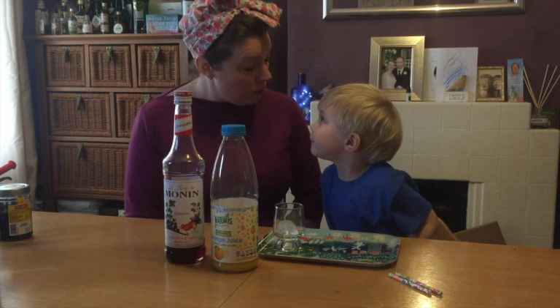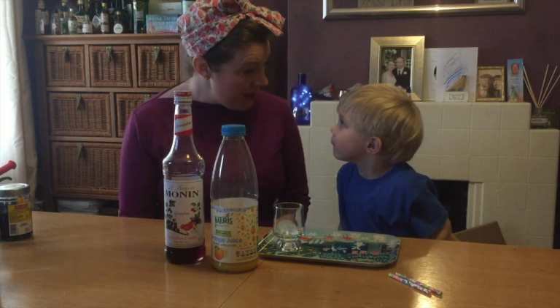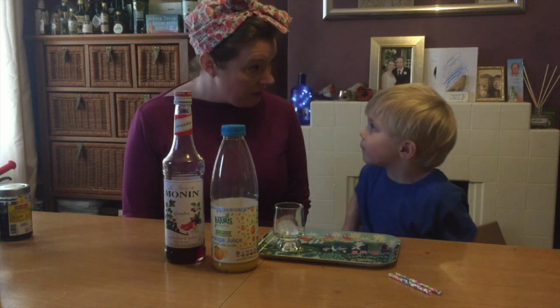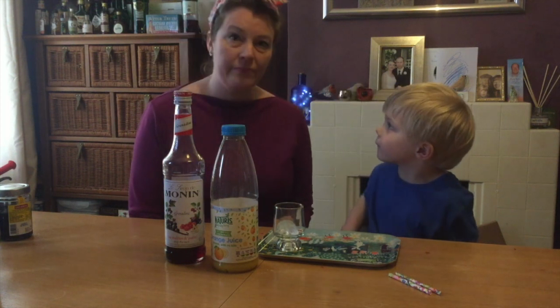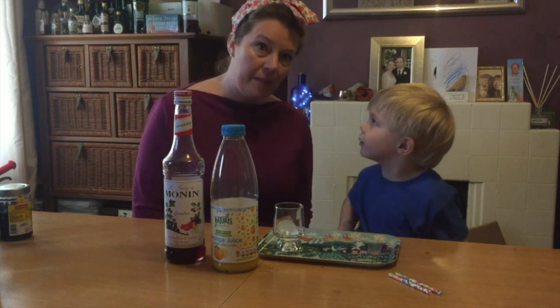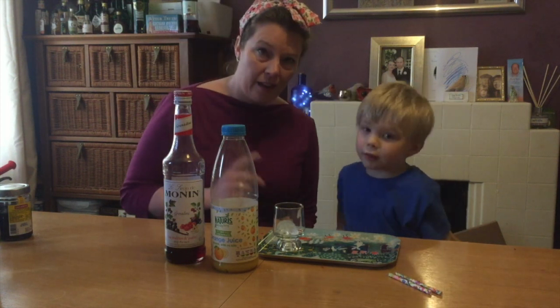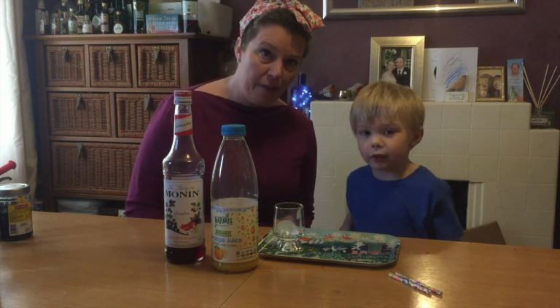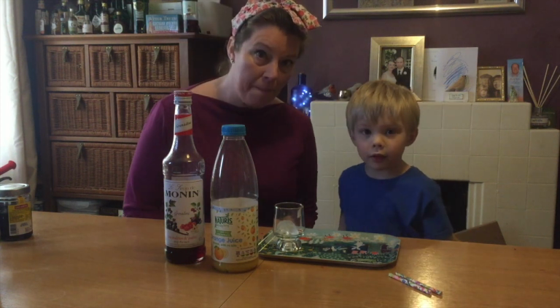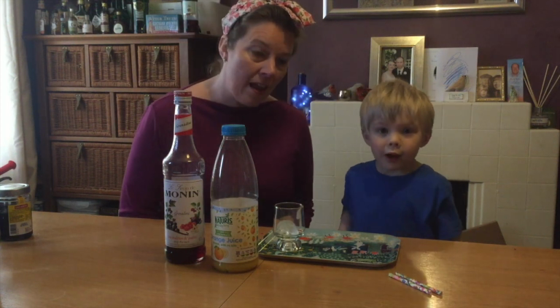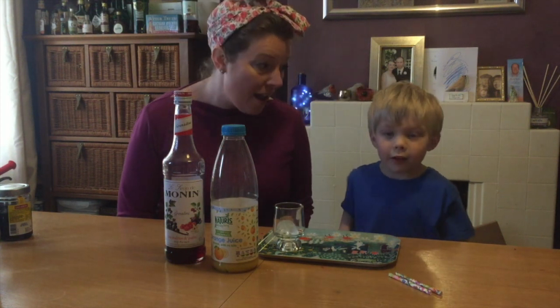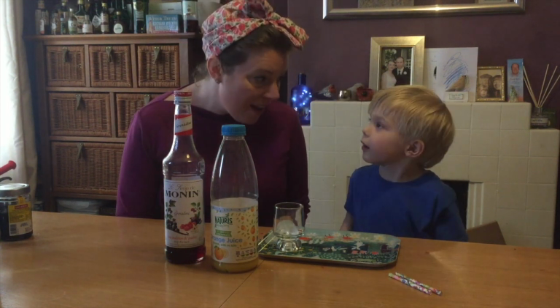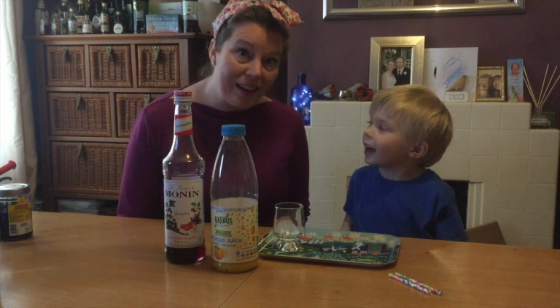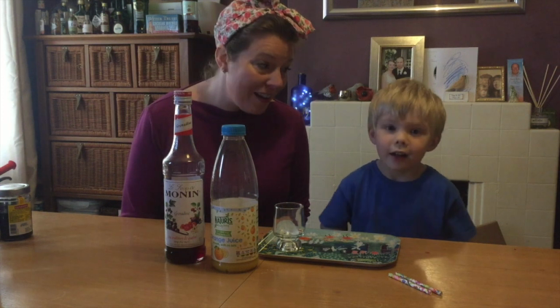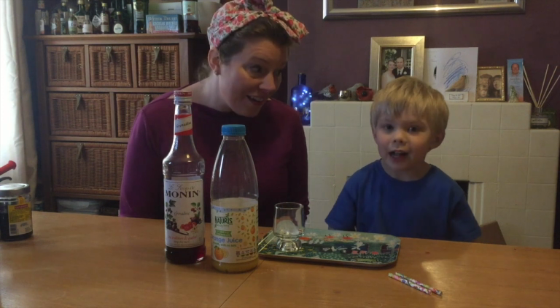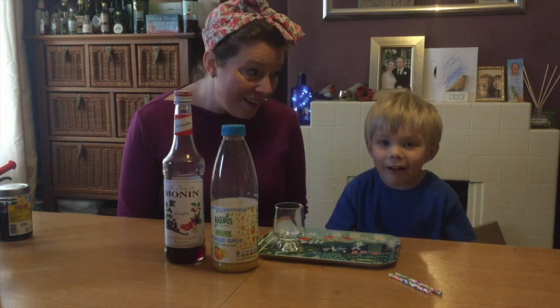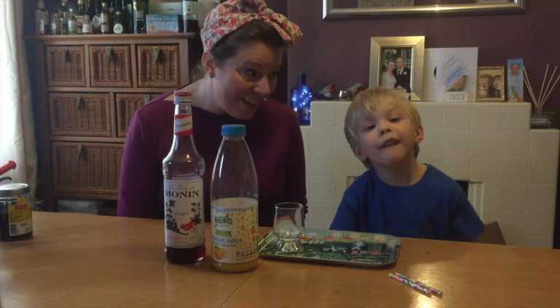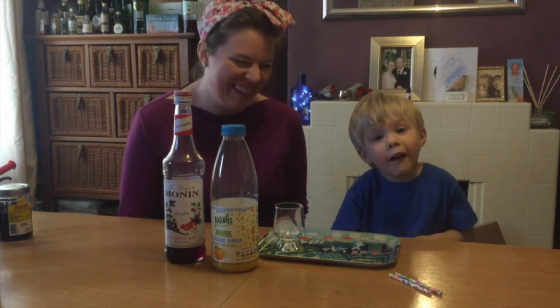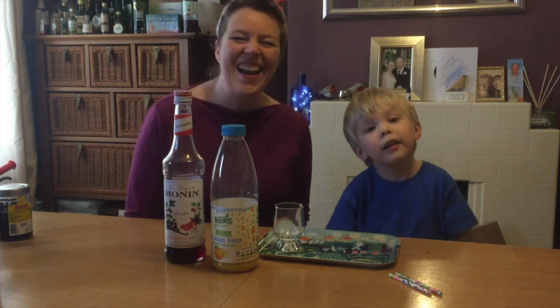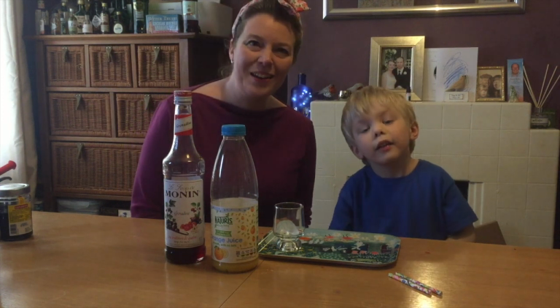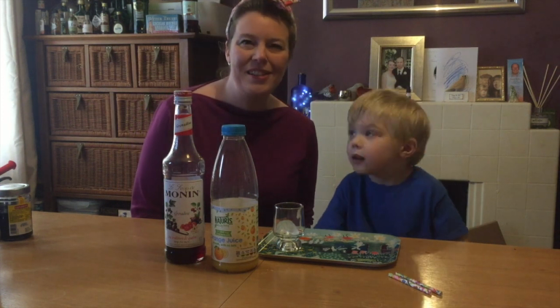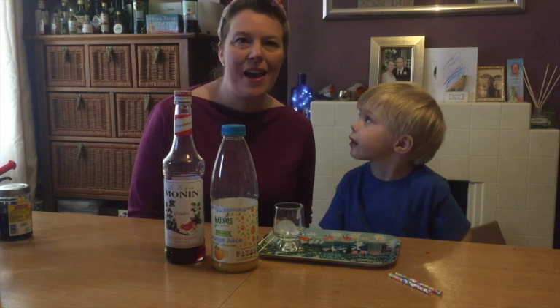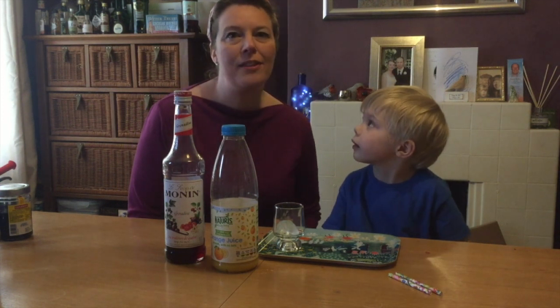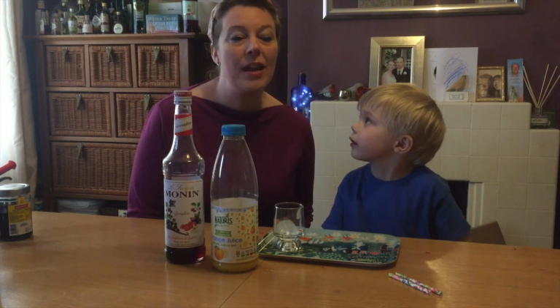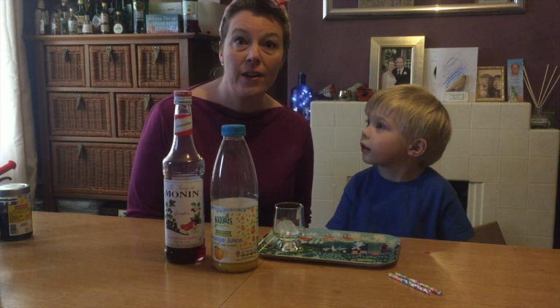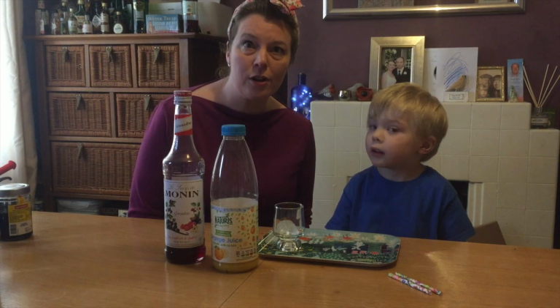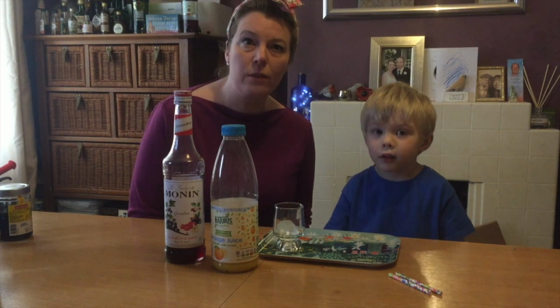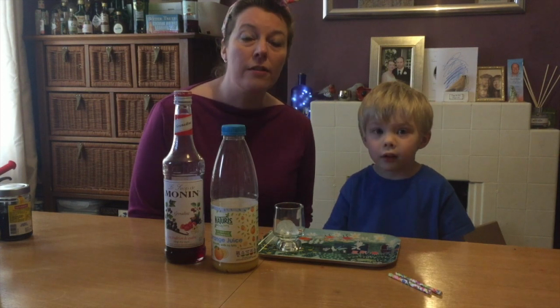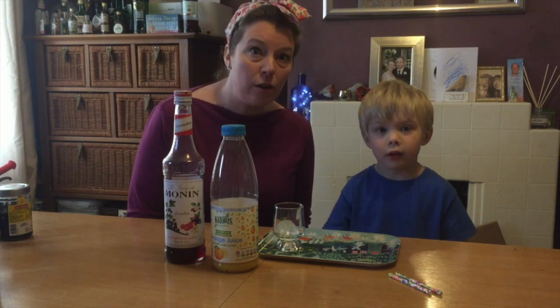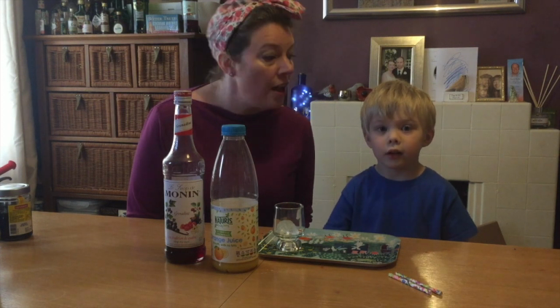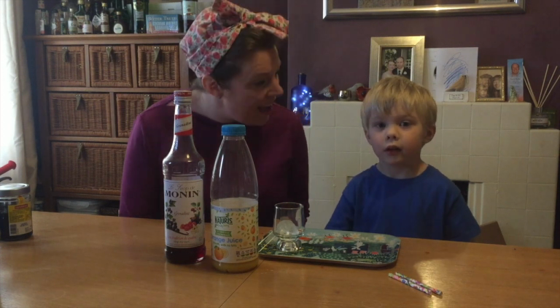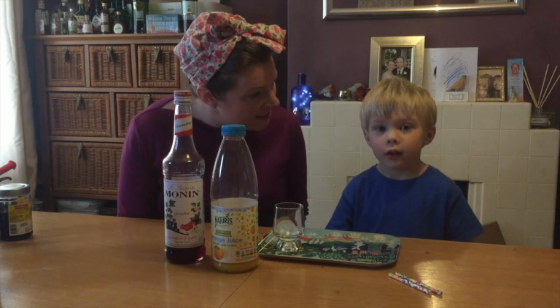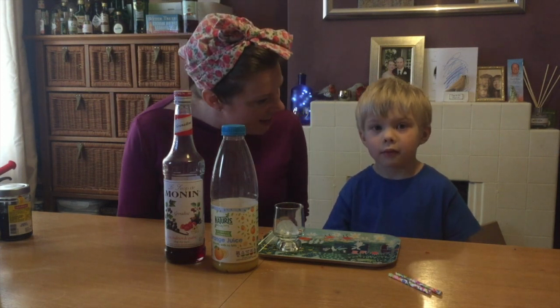What are we making? Hello everyone. Elliot wanted to share with you his favourite cocktail that we call an Elliot Sunset.